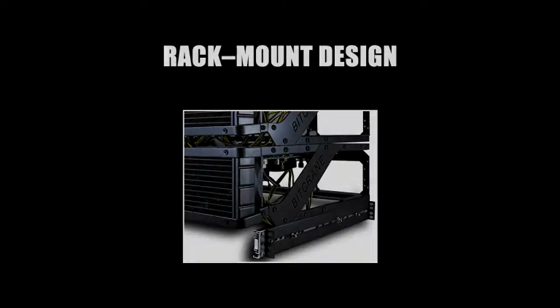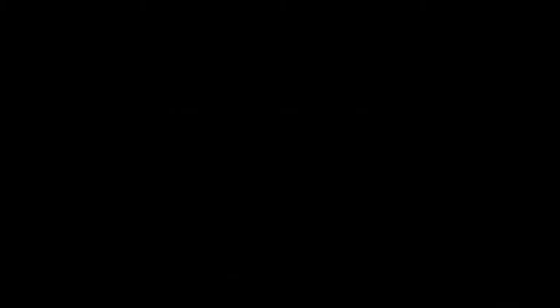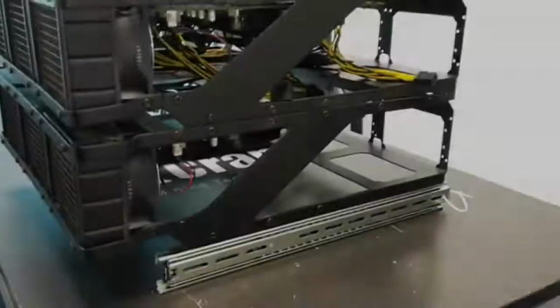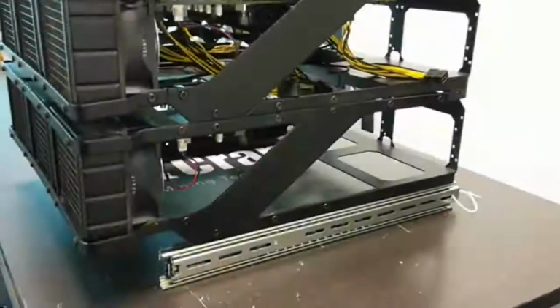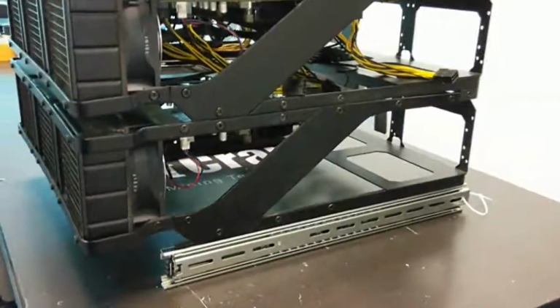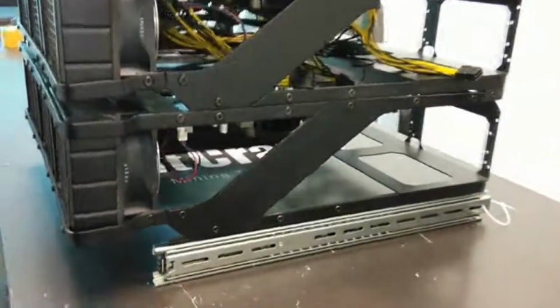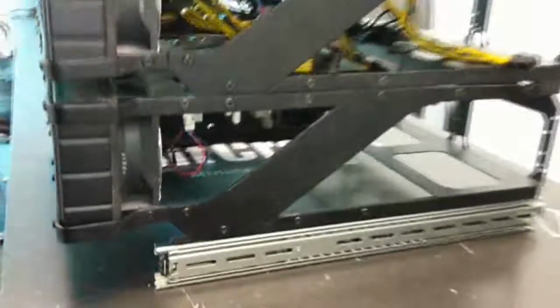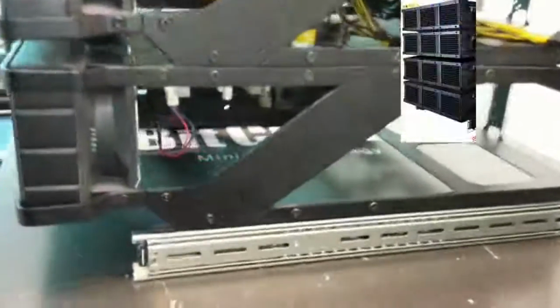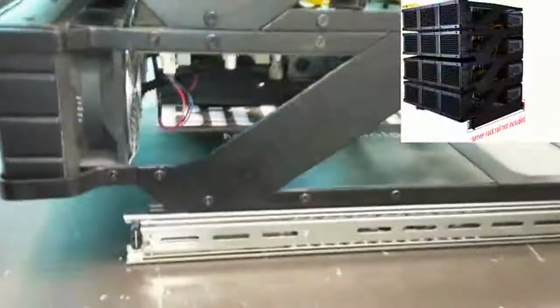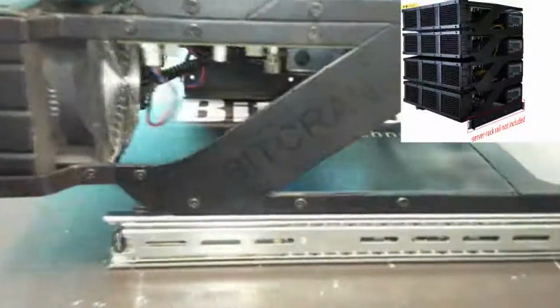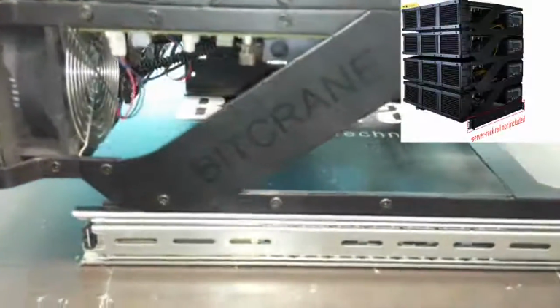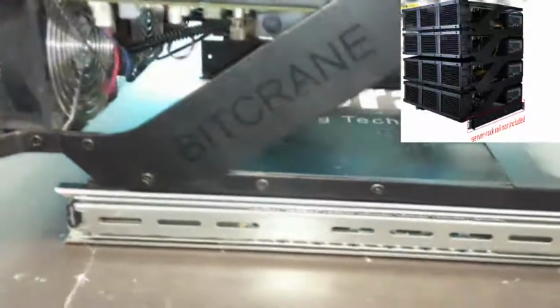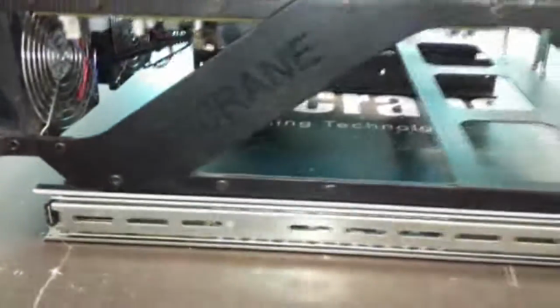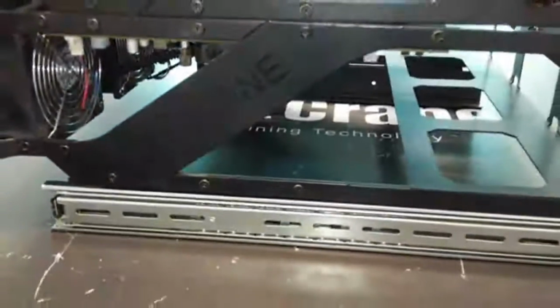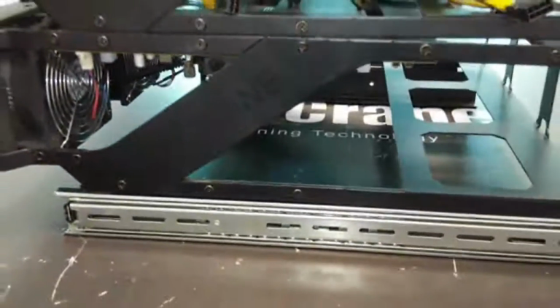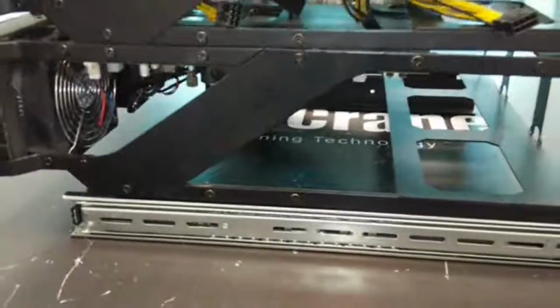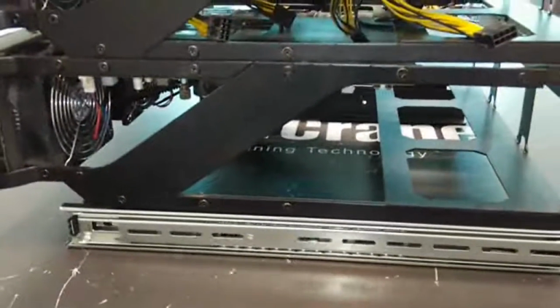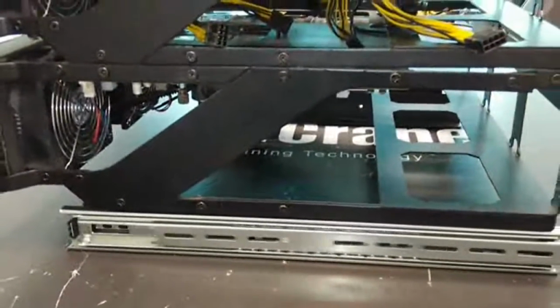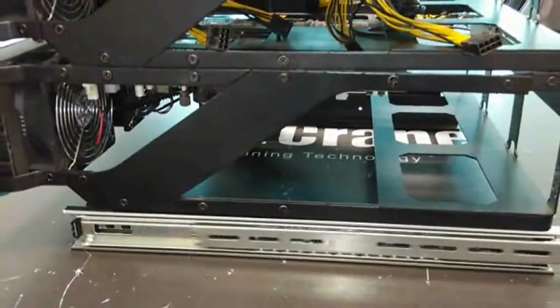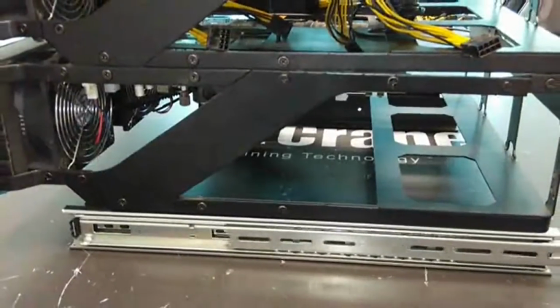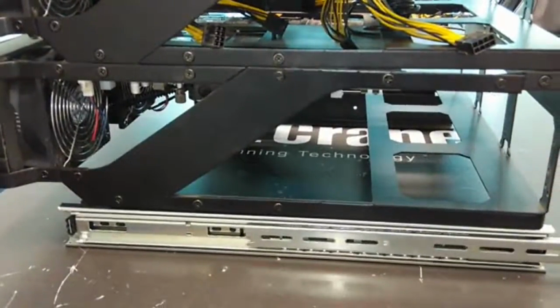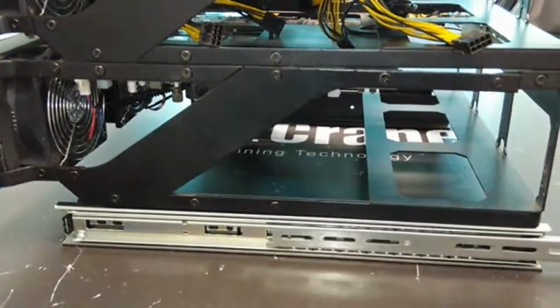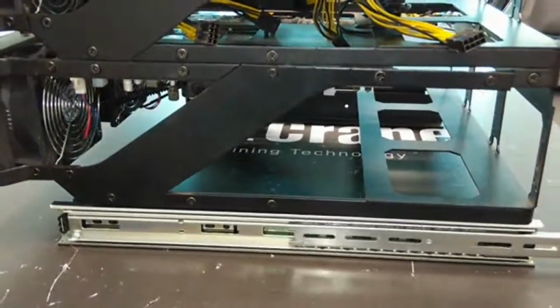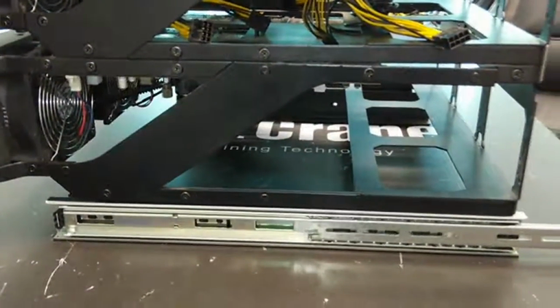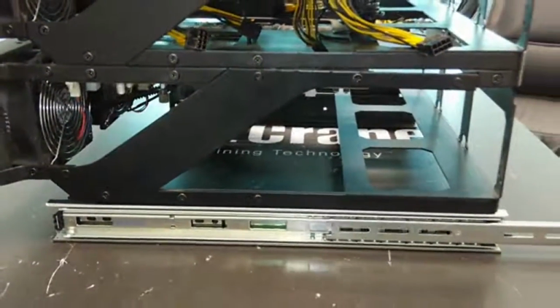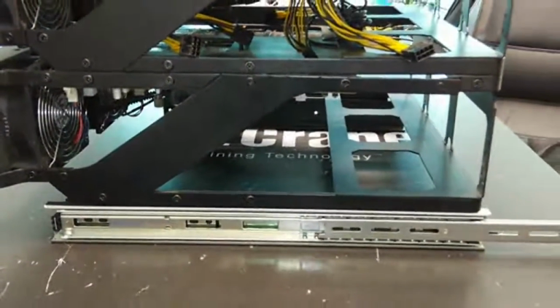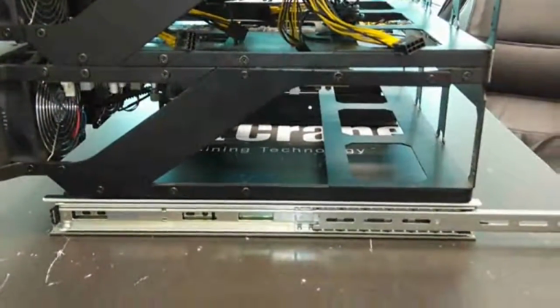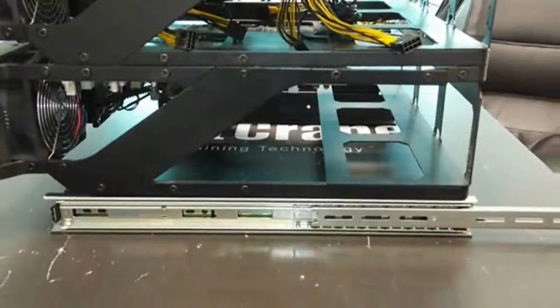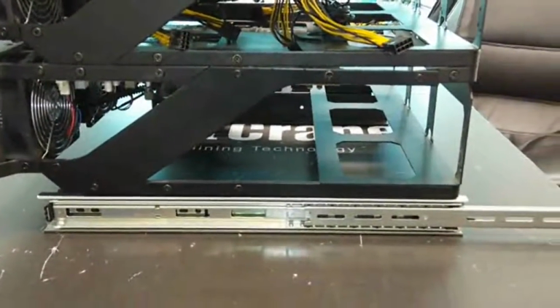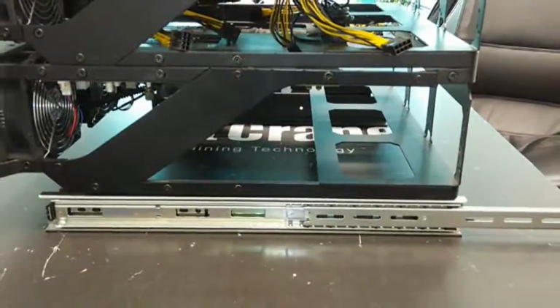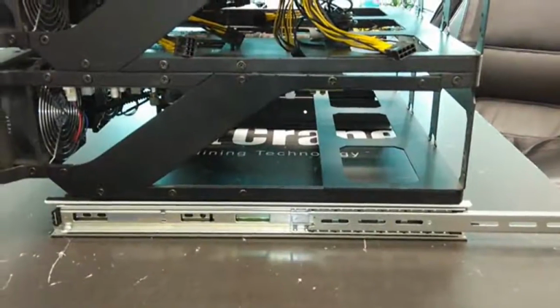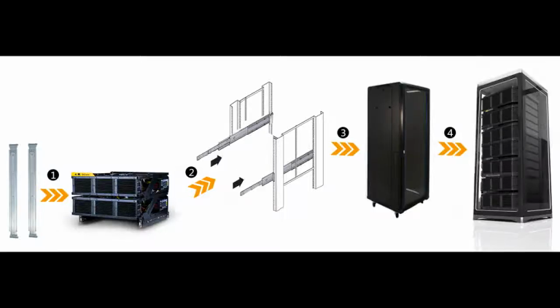The rack-mountable design of the T720 allows it to conveniently fit into any standard 19-inch server rack by fitting it with standard server rack rails, allowing you to slide it in and out of the server racks with minimum effort during installation or maintenance.